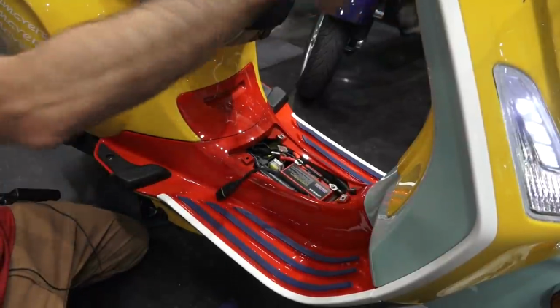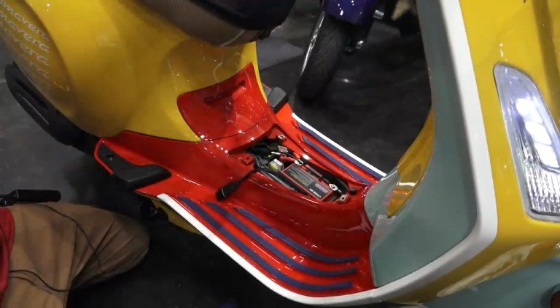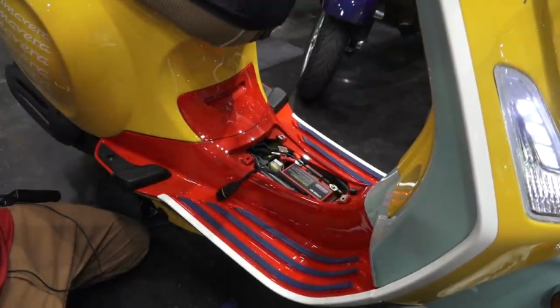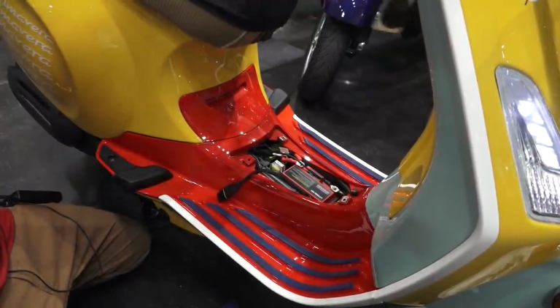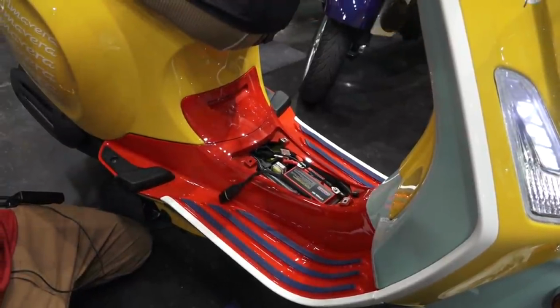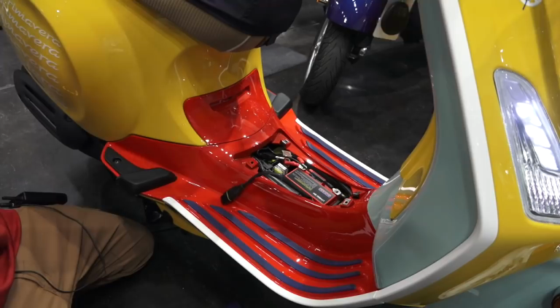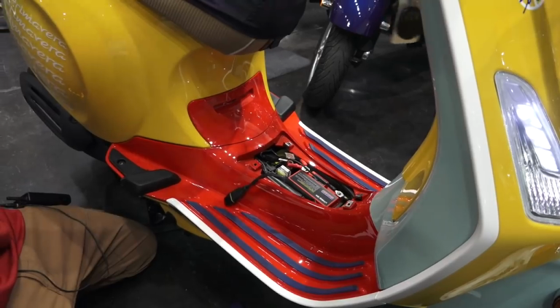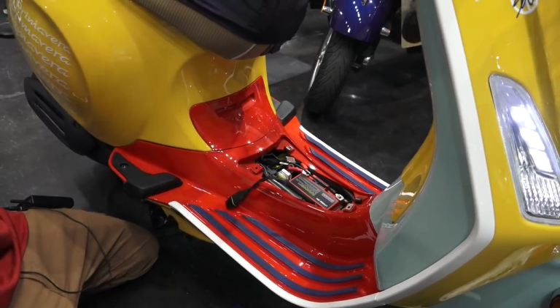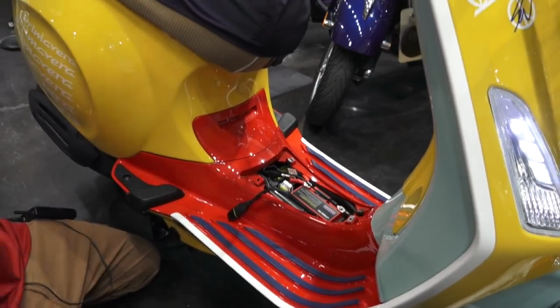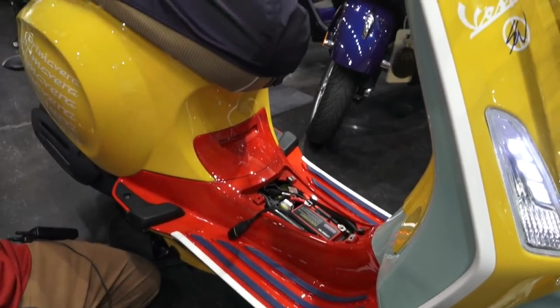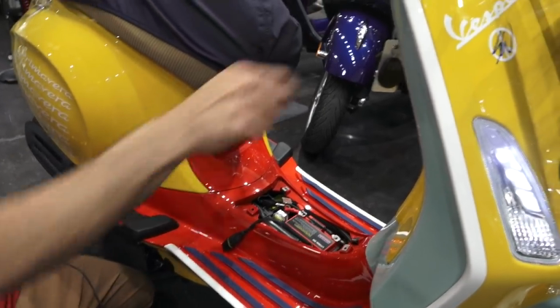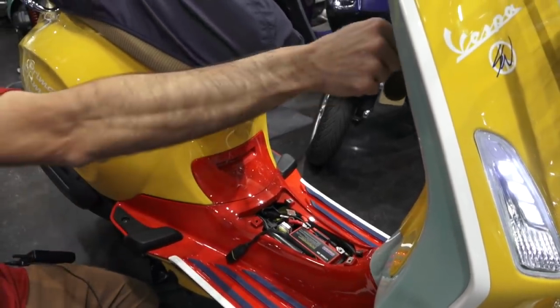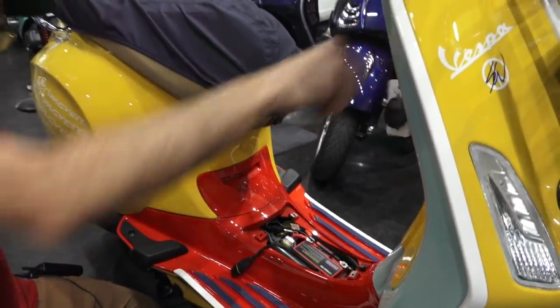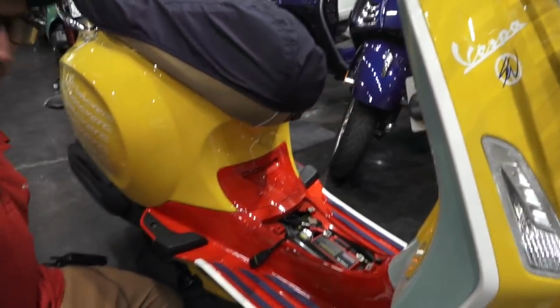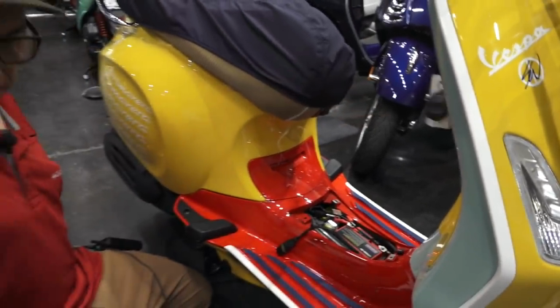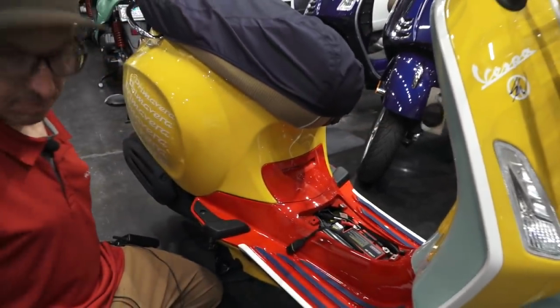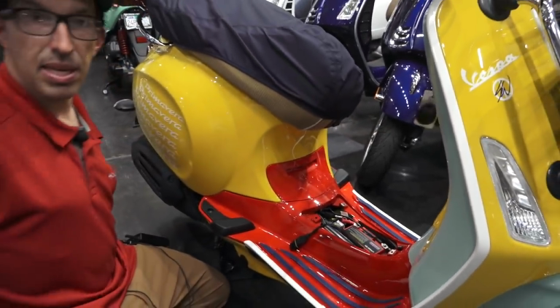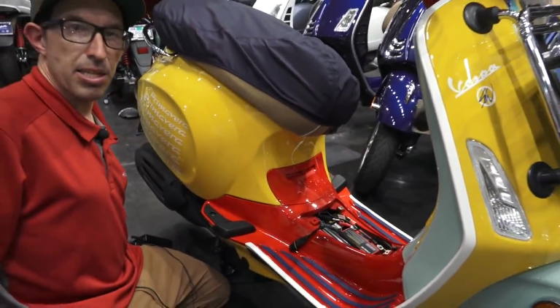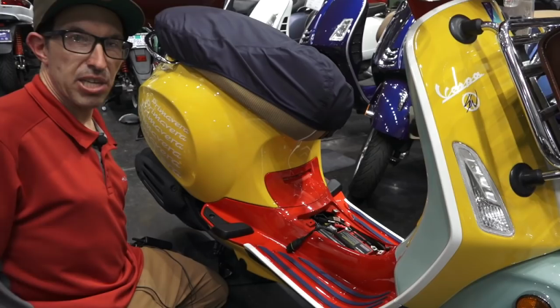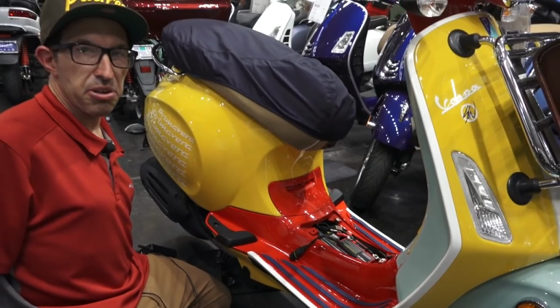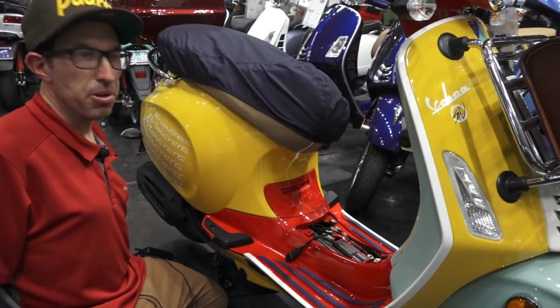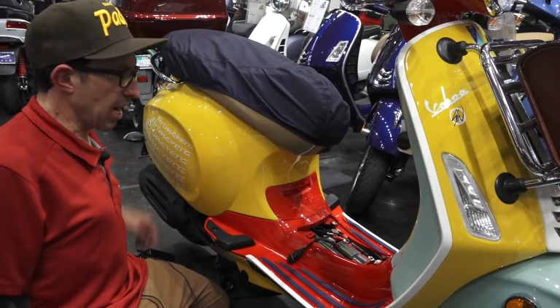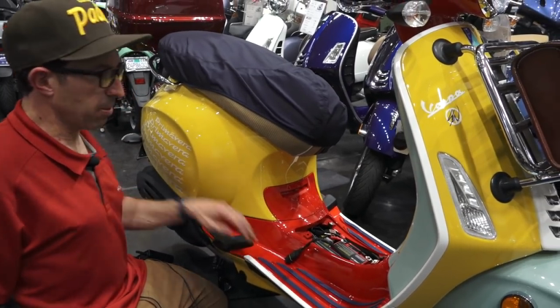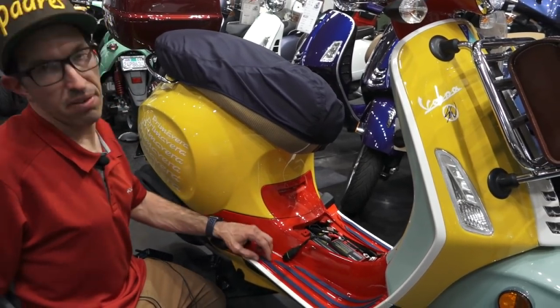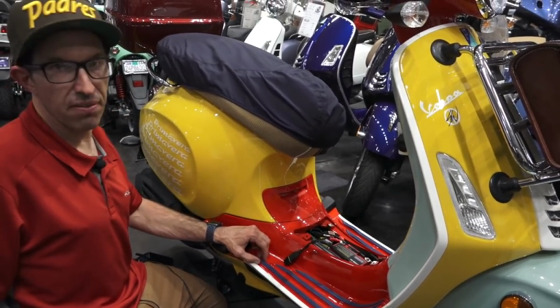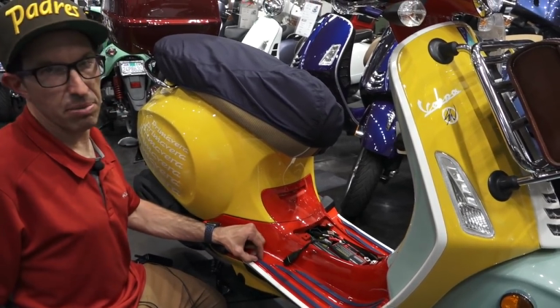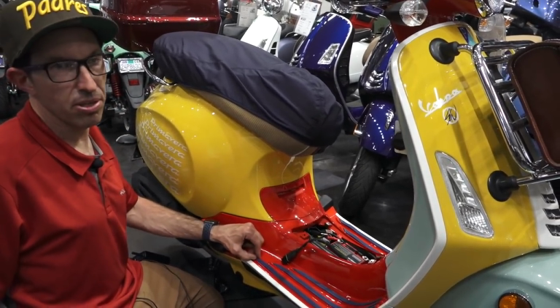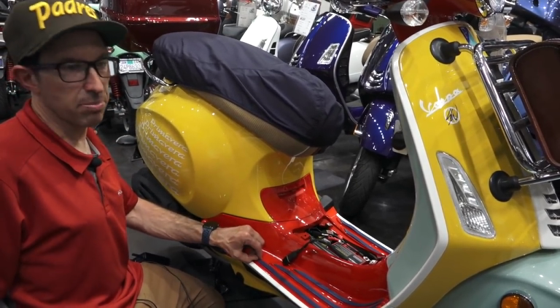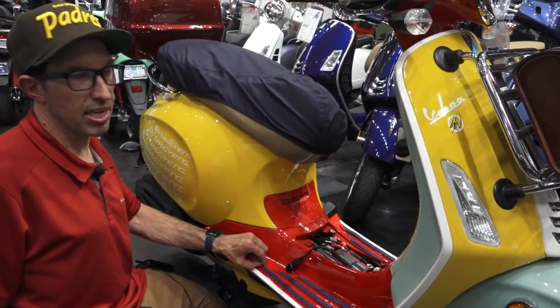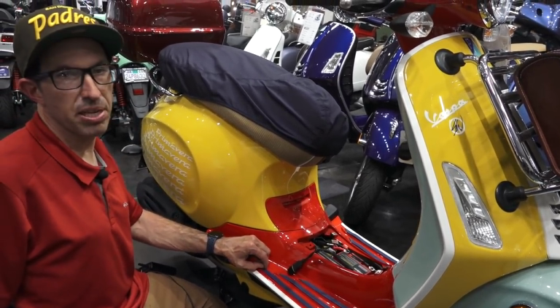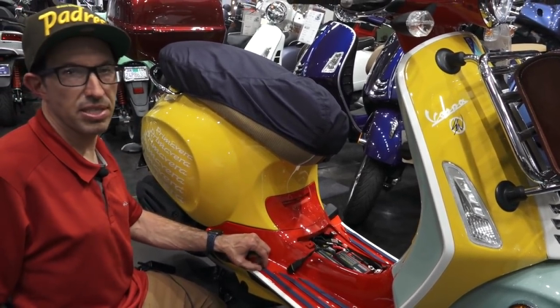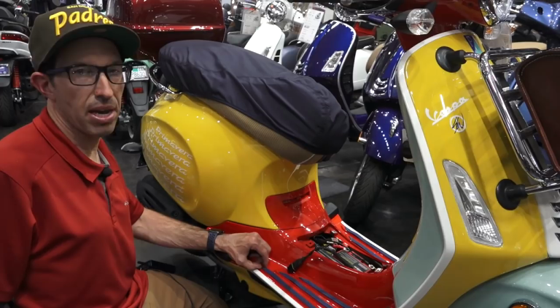It cranks right up, no problem. That's pretty much how you do it on the Primavera — very similar to the Vespa GTS, but with a different size battery.